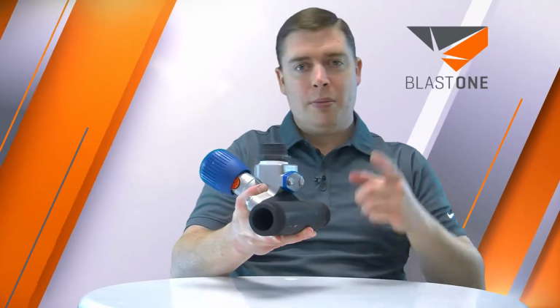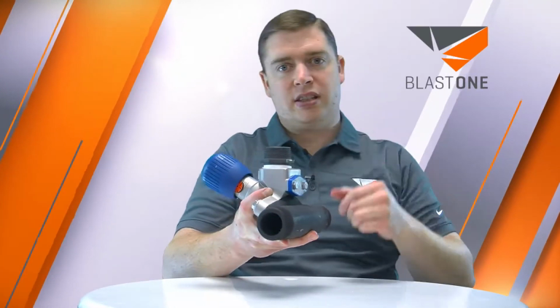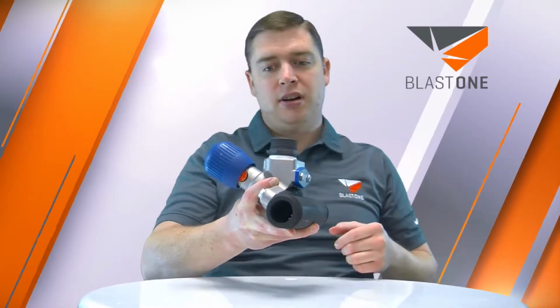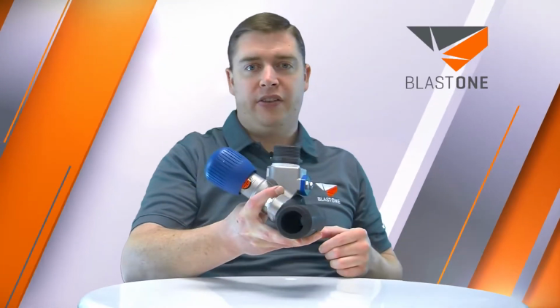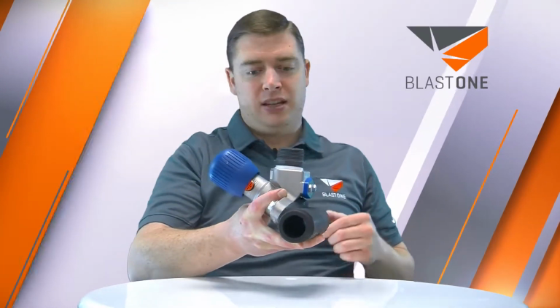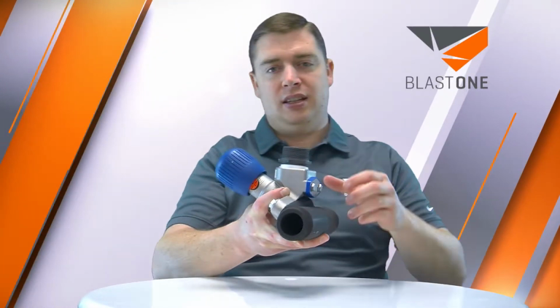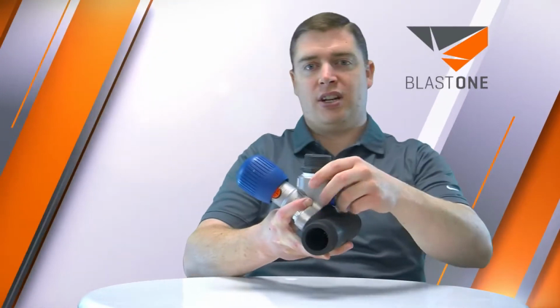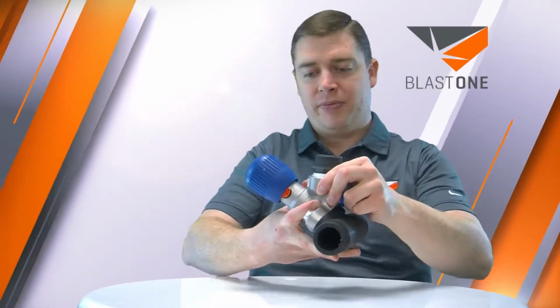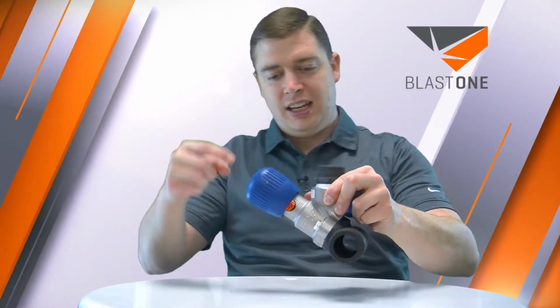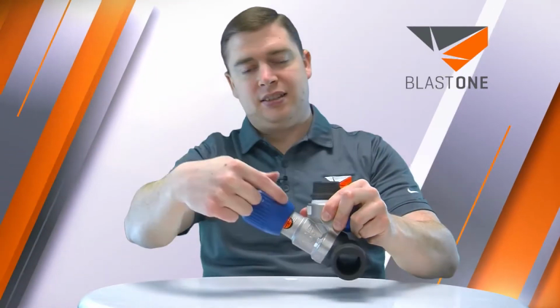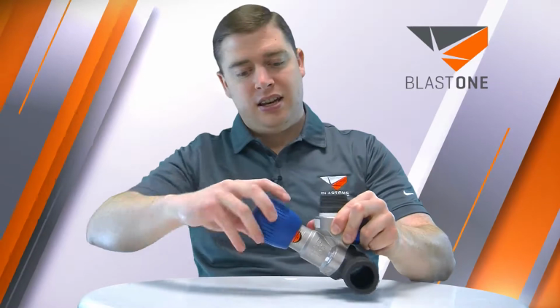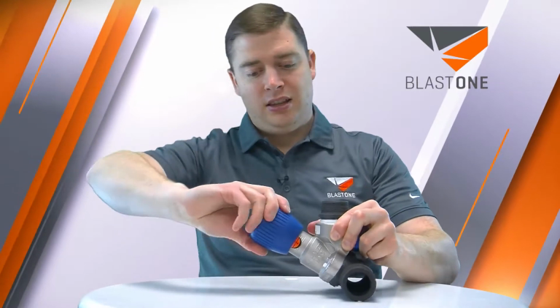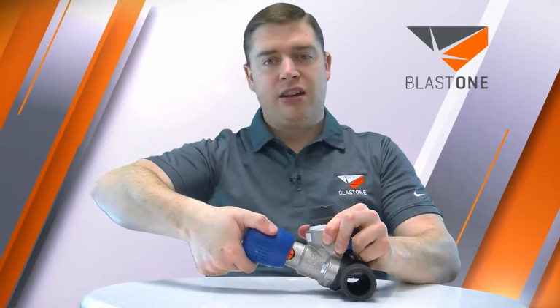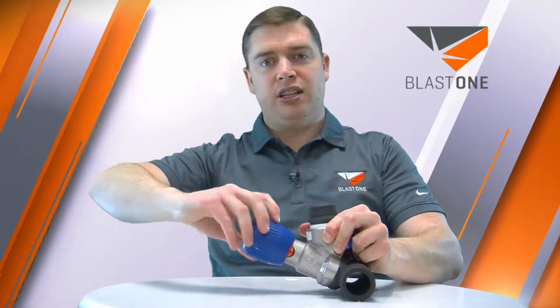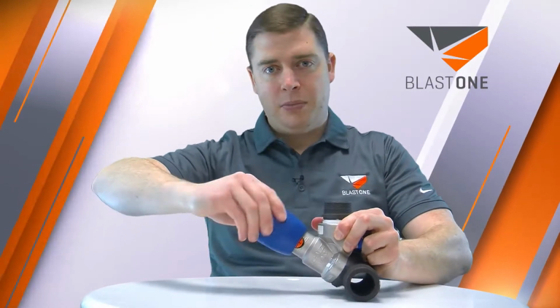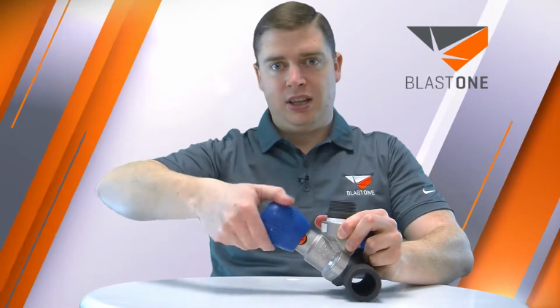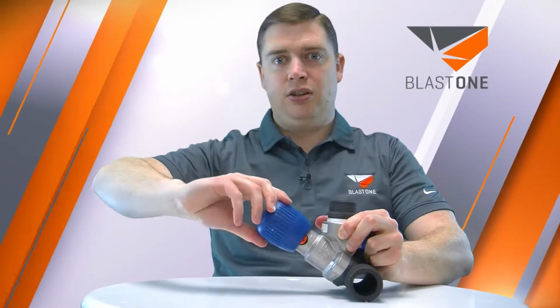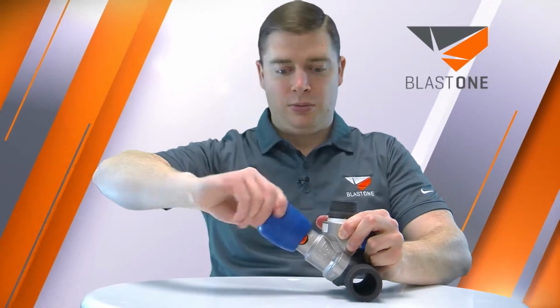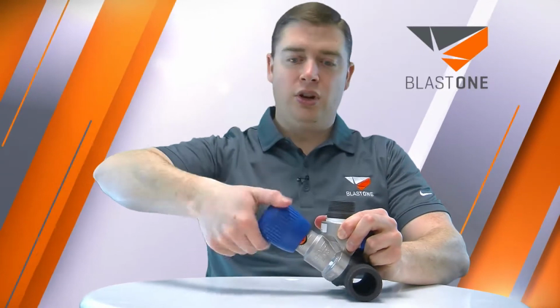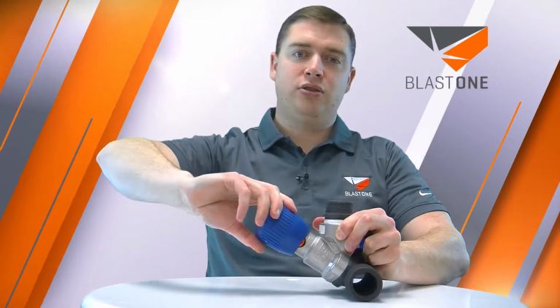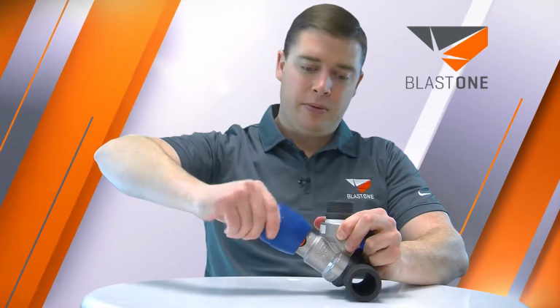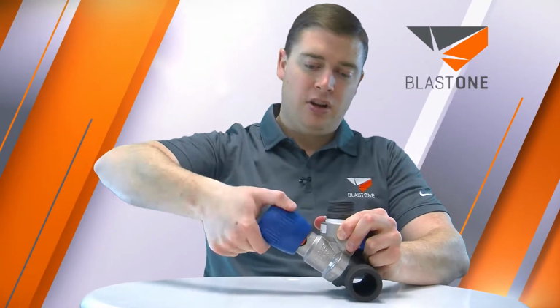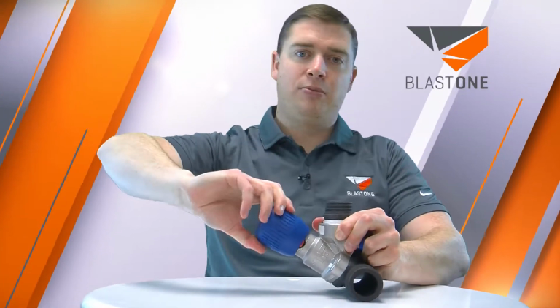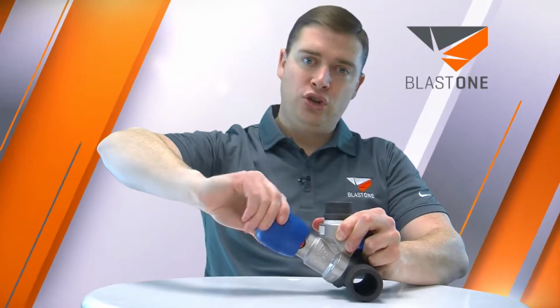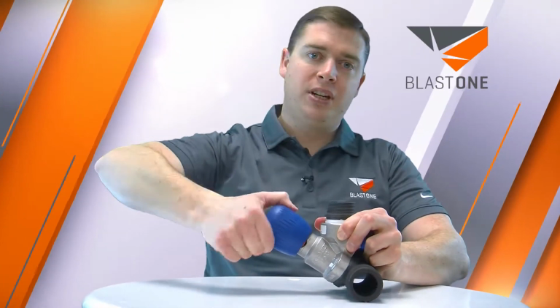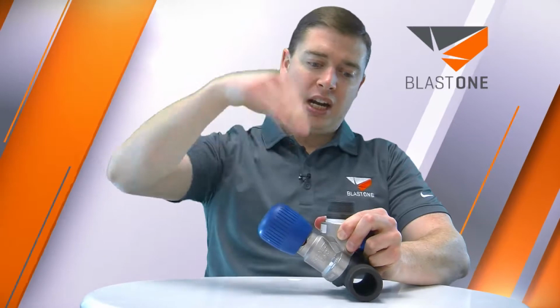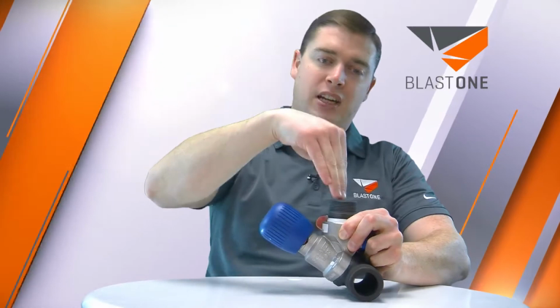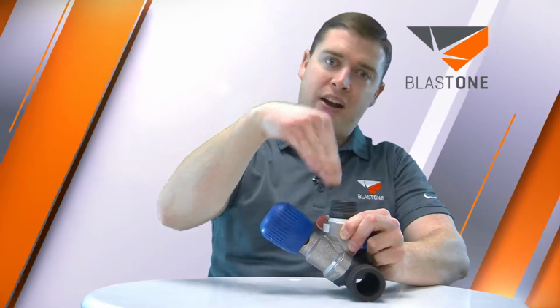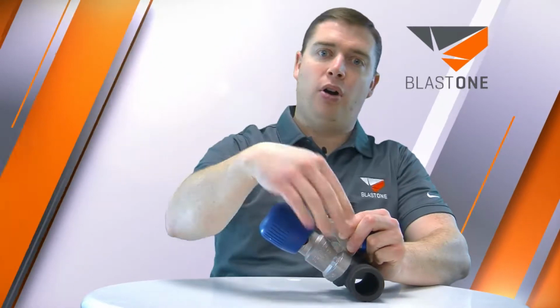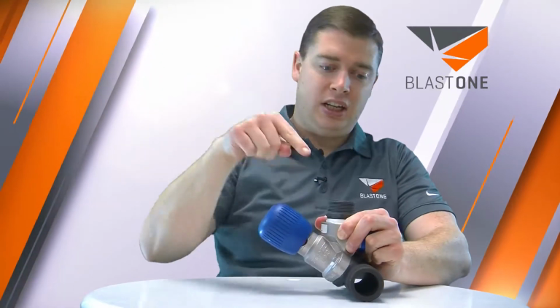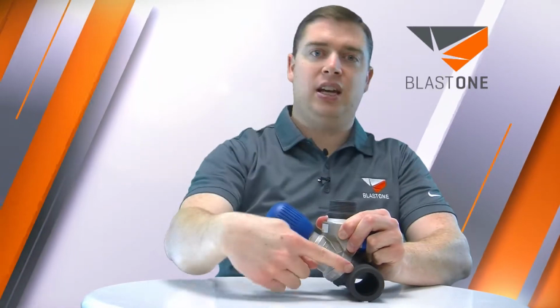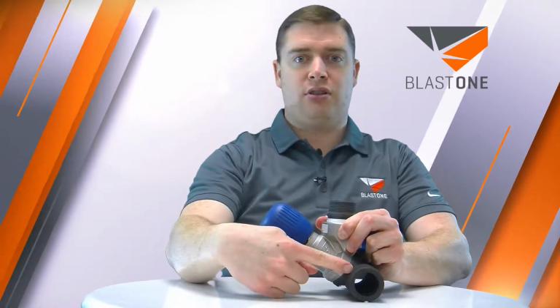So what makes the Schmidt metering valve the best in the industry? It is the accuracy of the metering that you can do. By turning this knob, I'm reducing how much abrasive can come out of the pot and into the airstream.